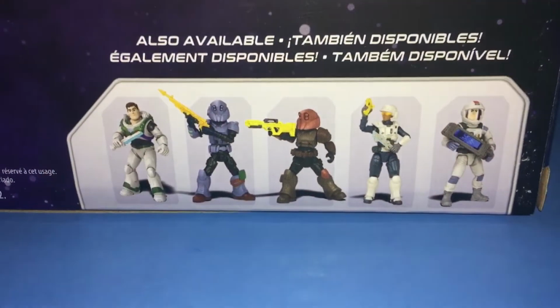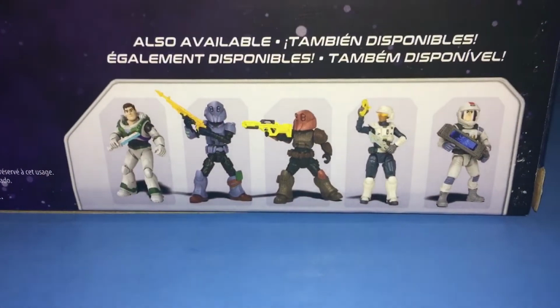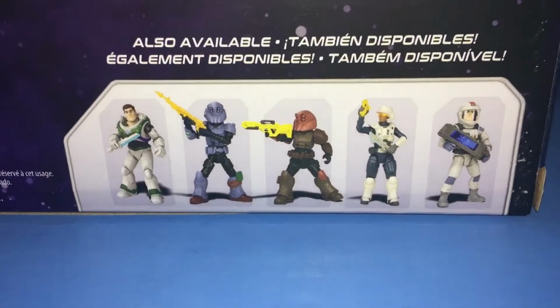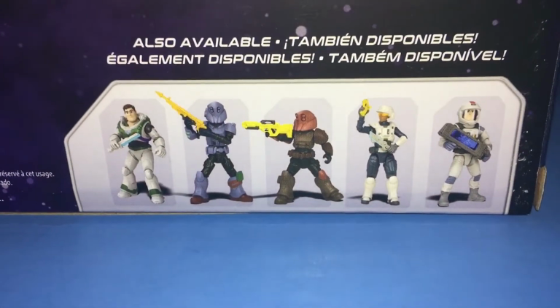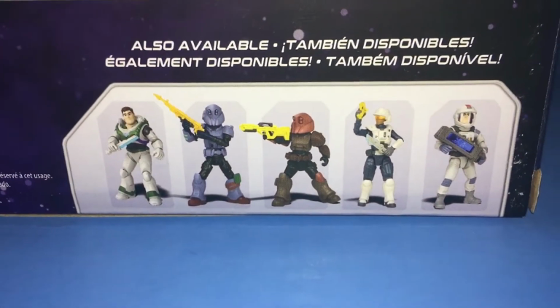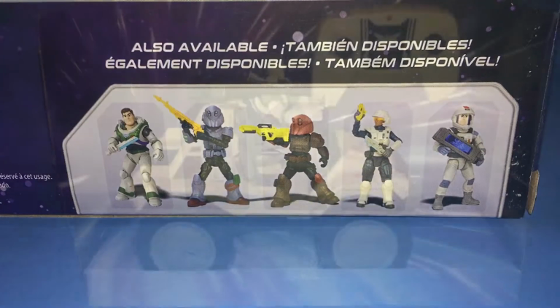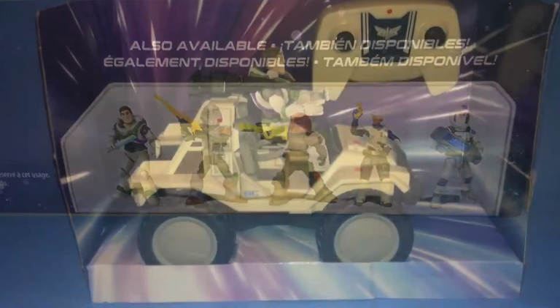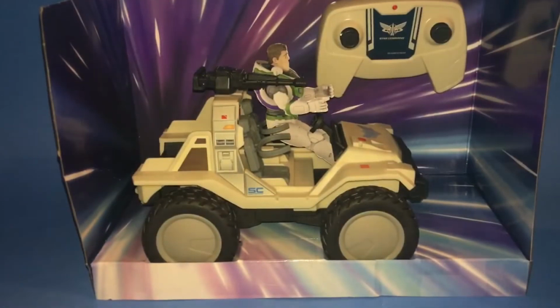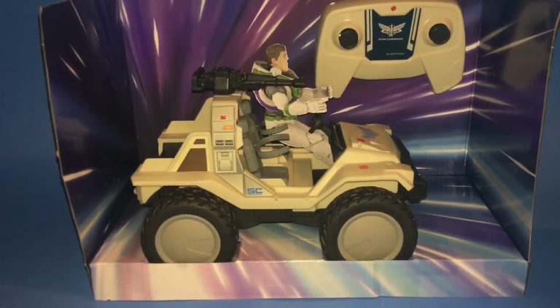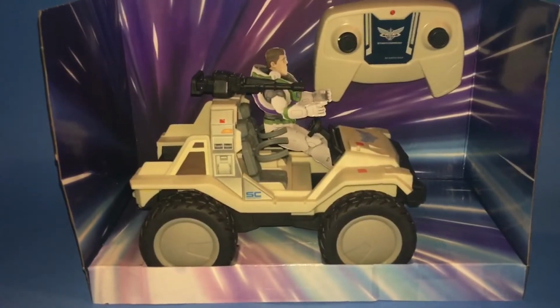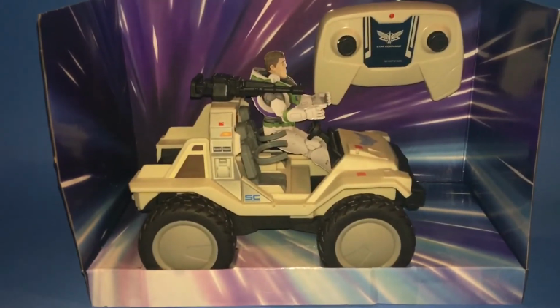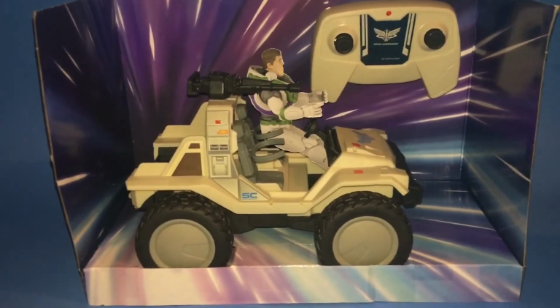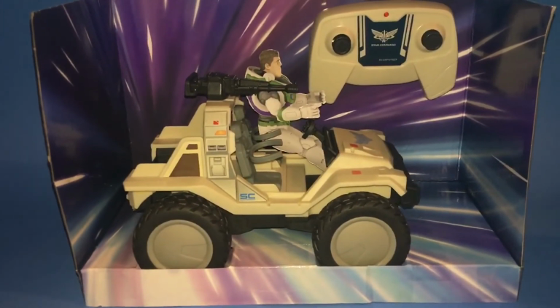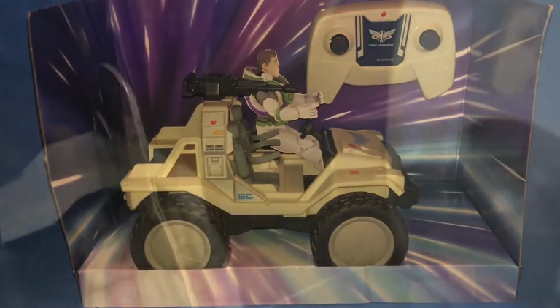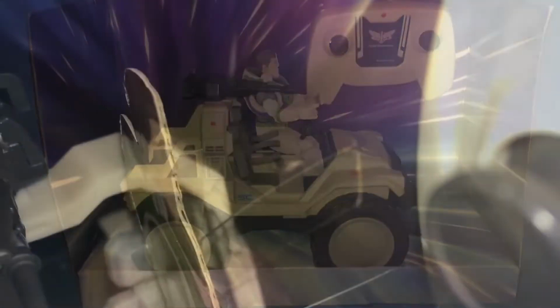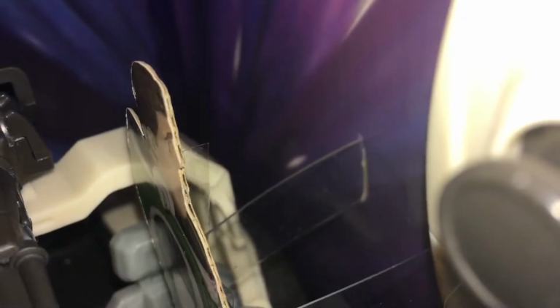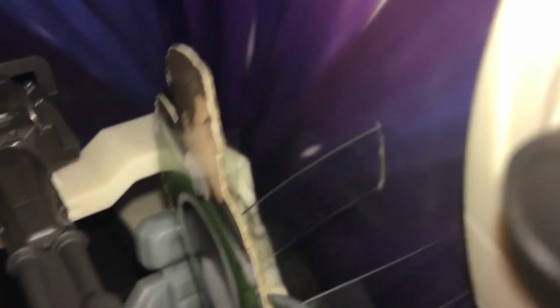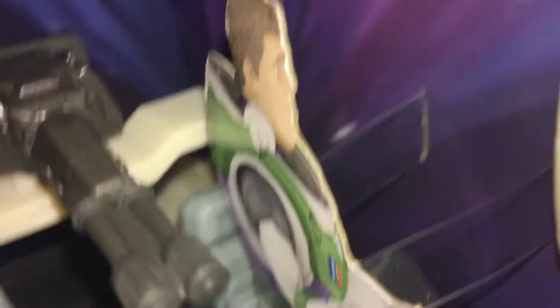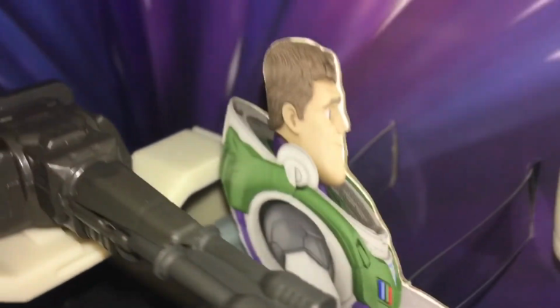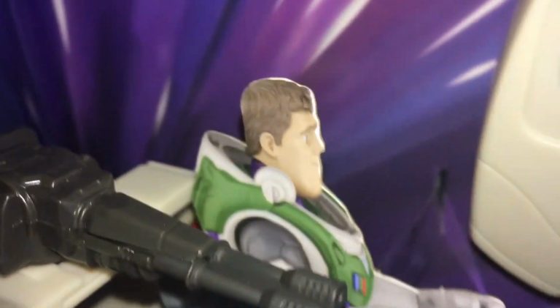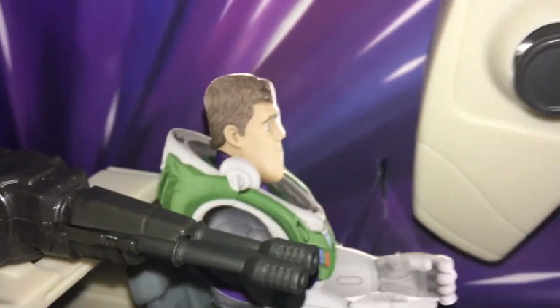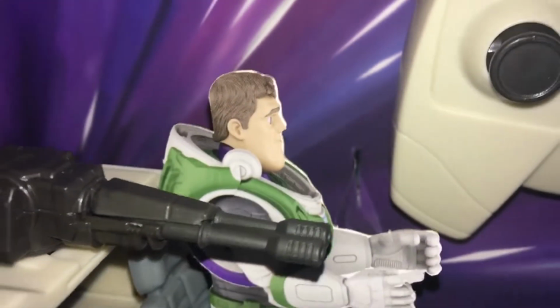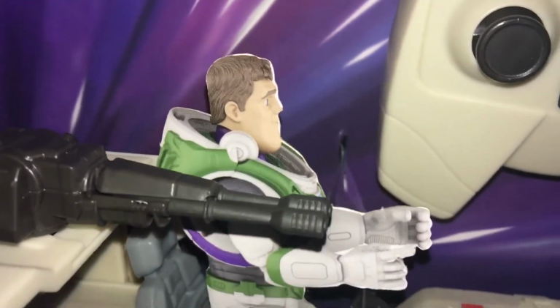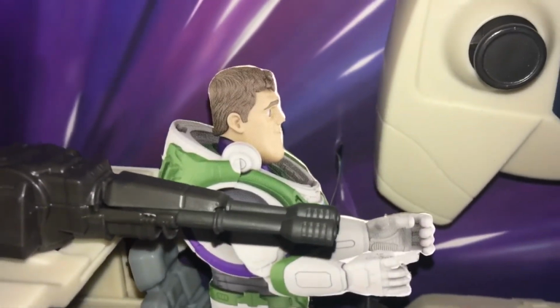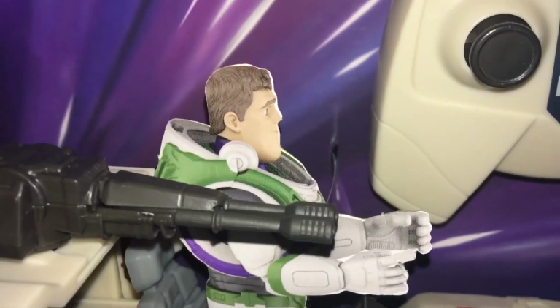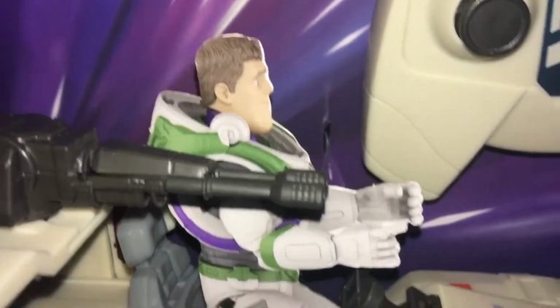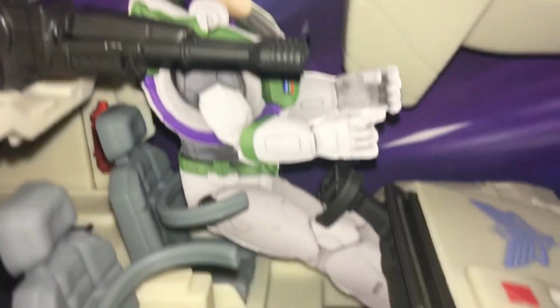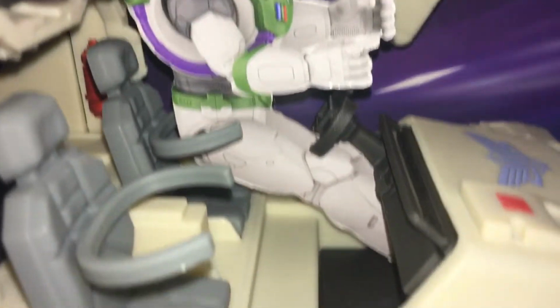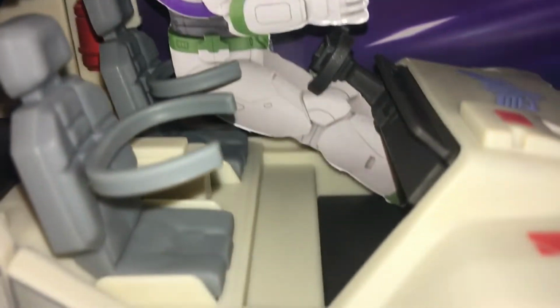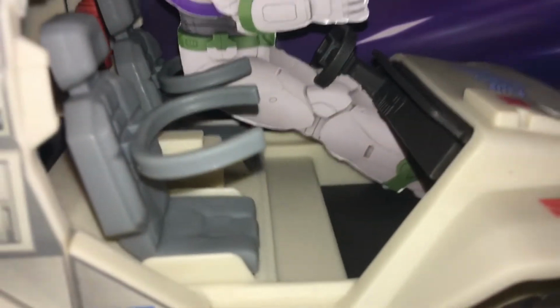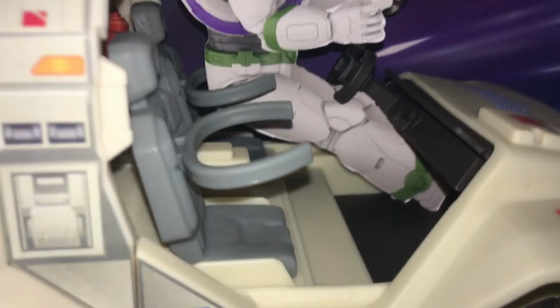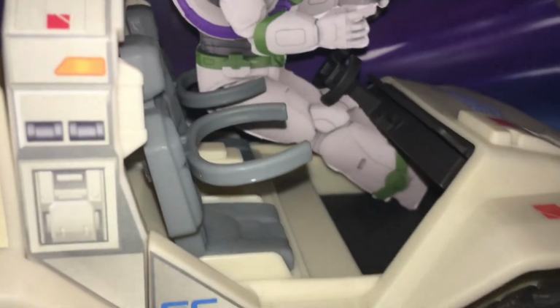There are some figures you can get to fit in there — supposedly fit in there. There it is, still in its packaging. There's the little standee Buzz you get — the cardboard cutout Buzz that sits in the chair.